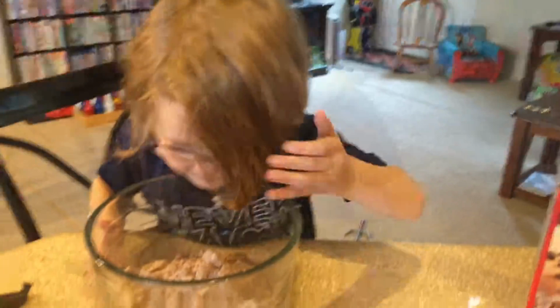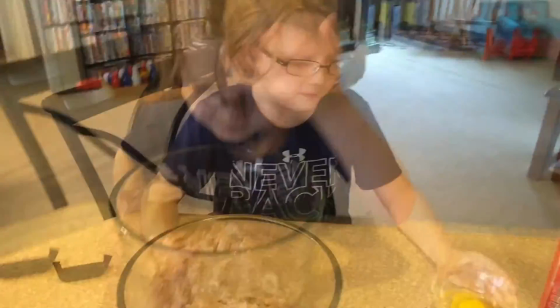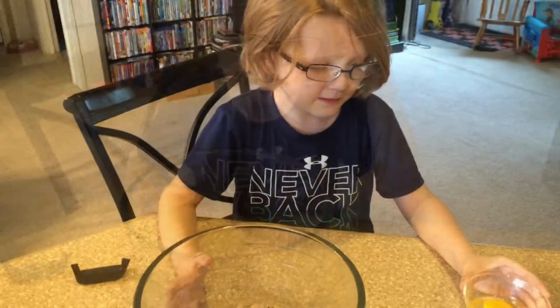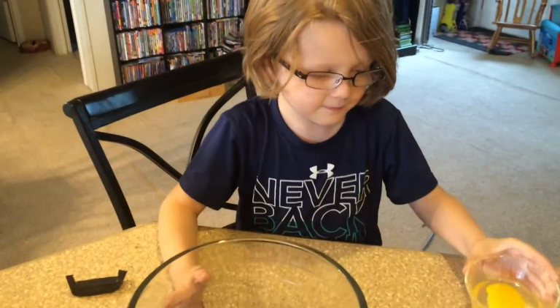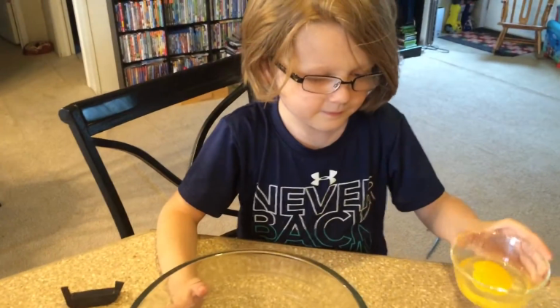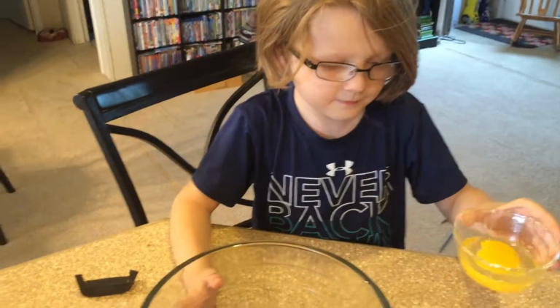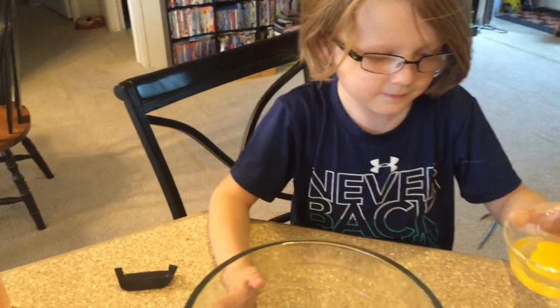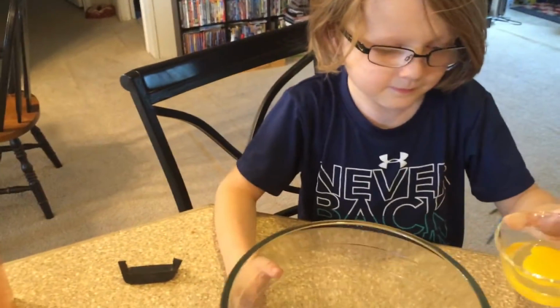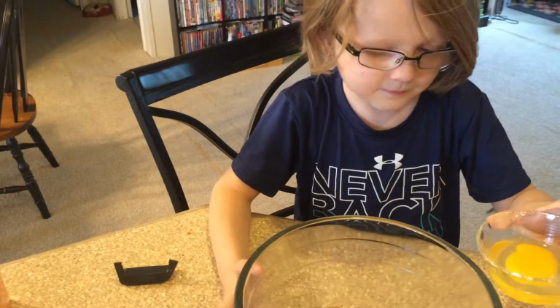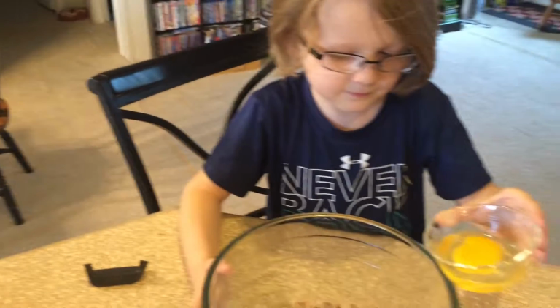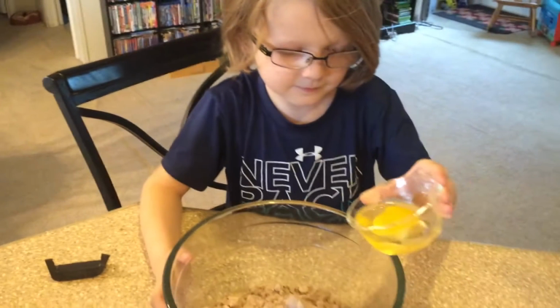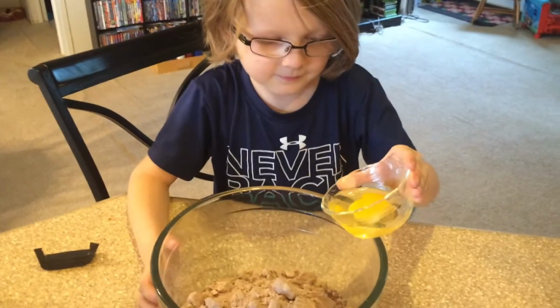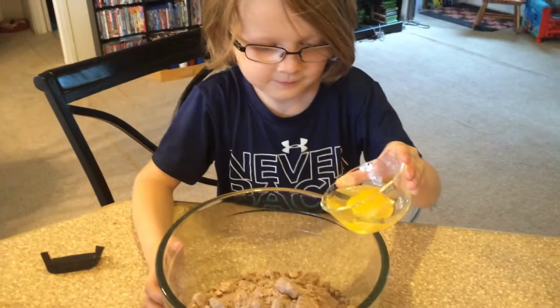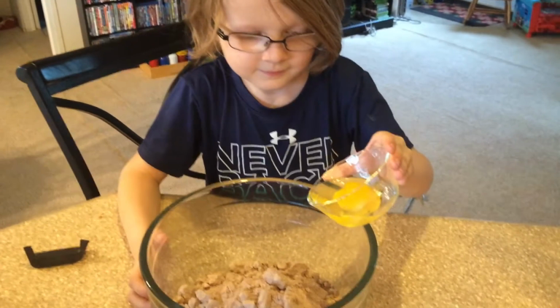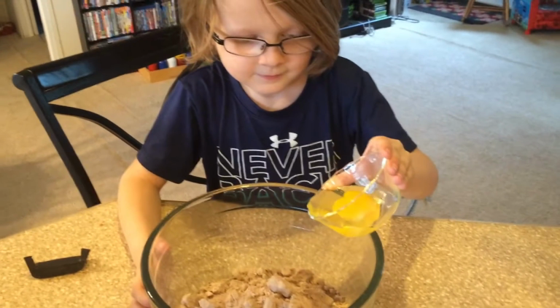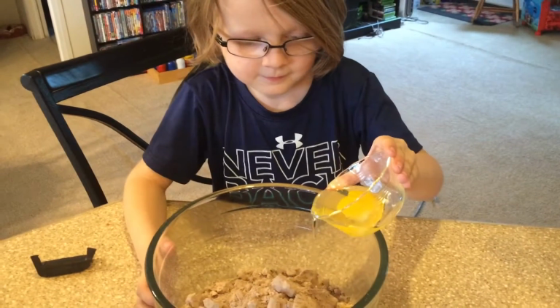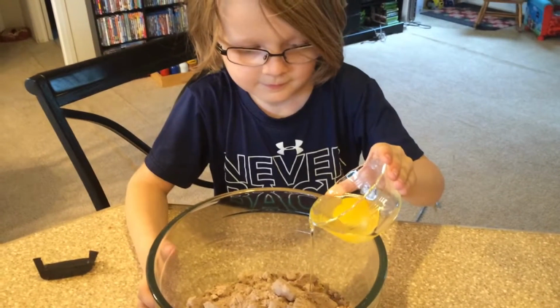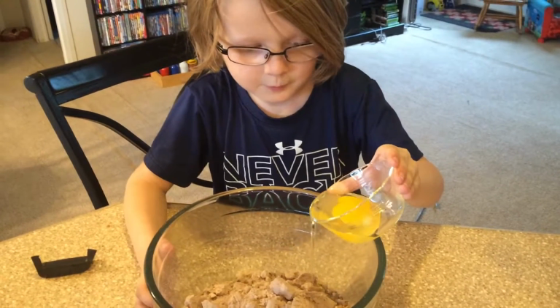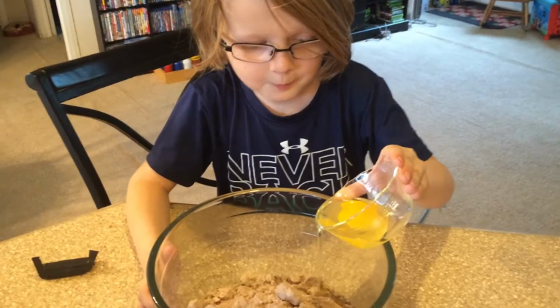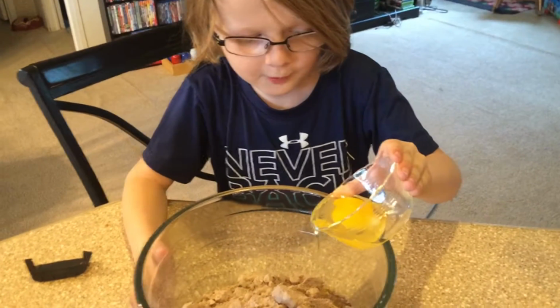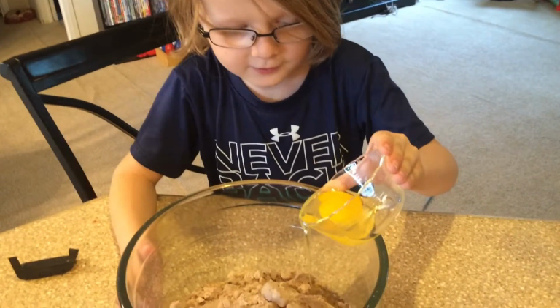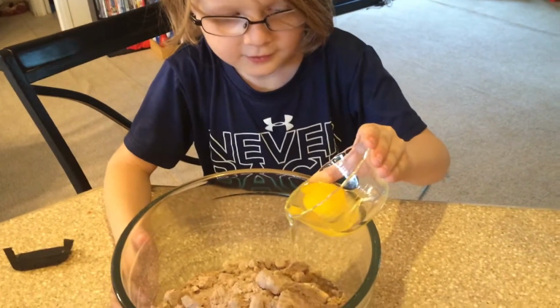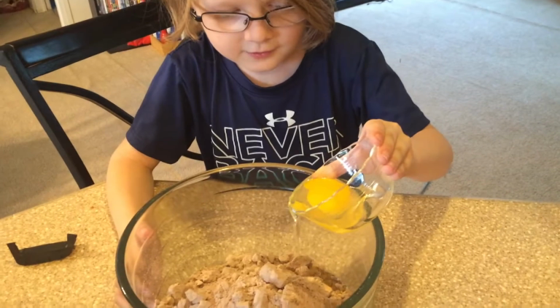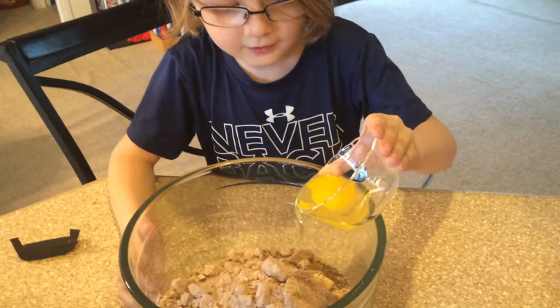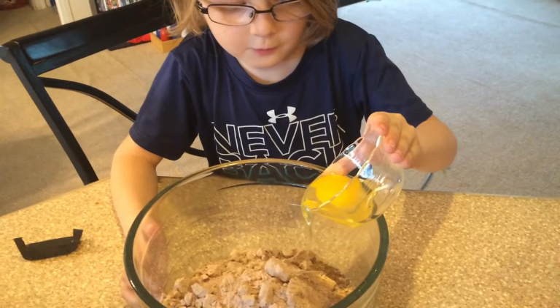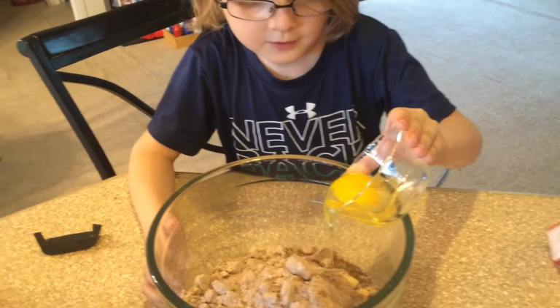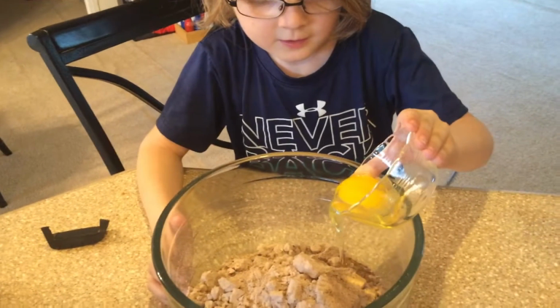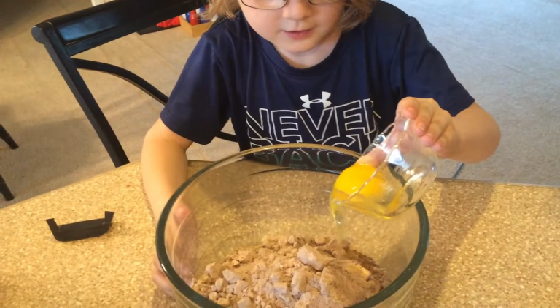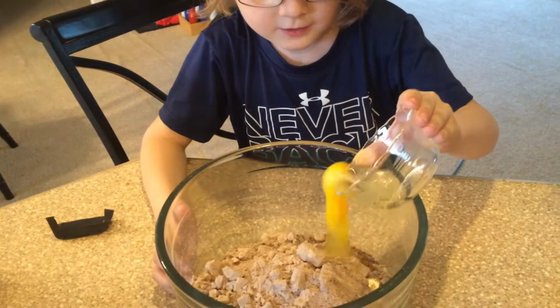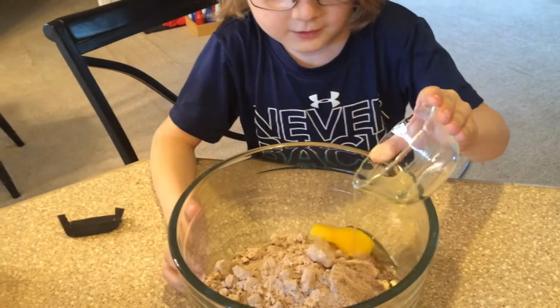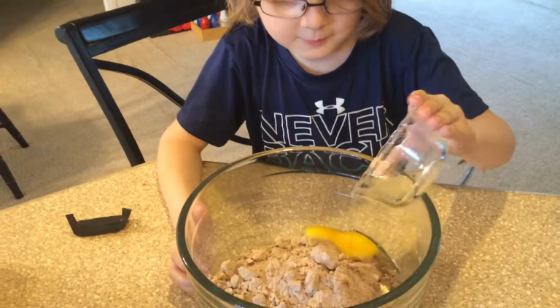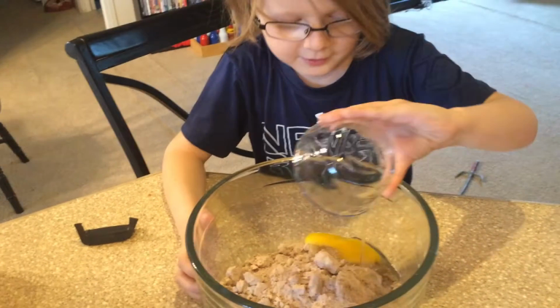Put the egg in there, whichever one you want to put in first. One egg. What's that, pour it in? It smells delicious. Is it yellow? Yep. One egg.